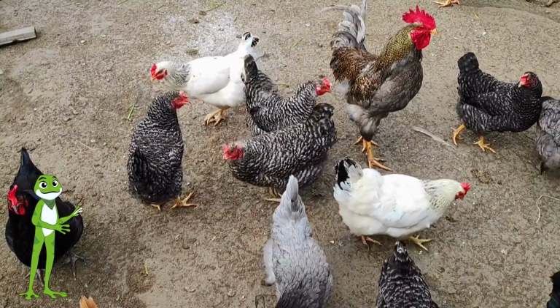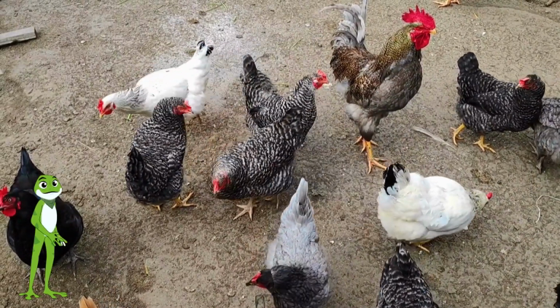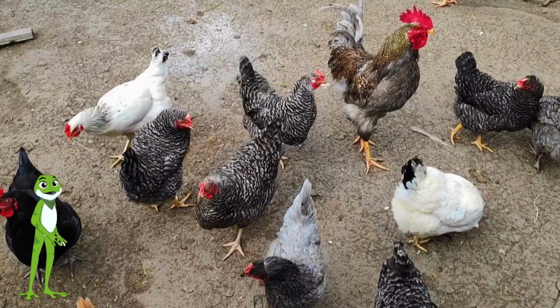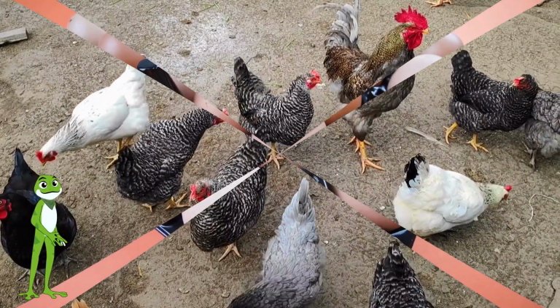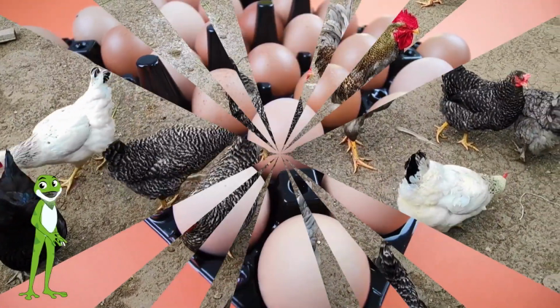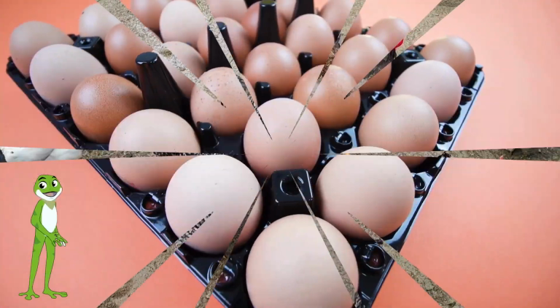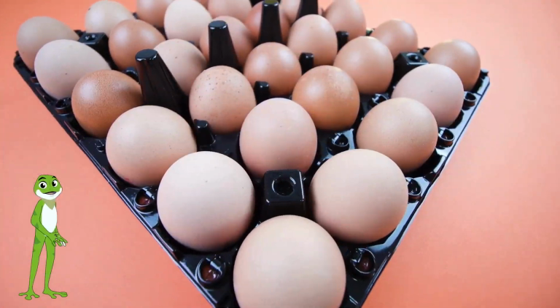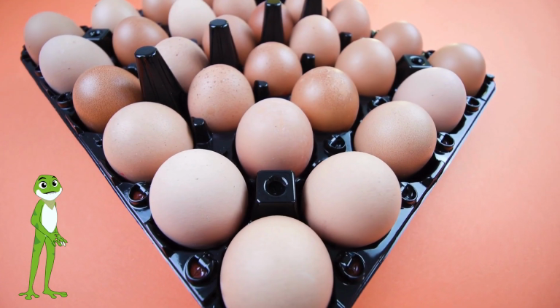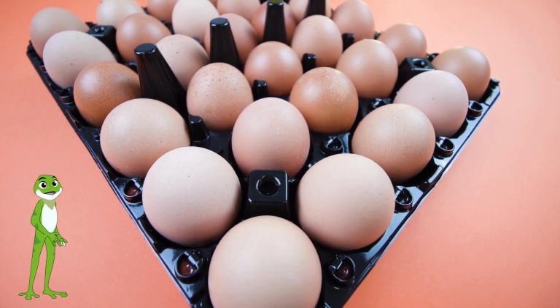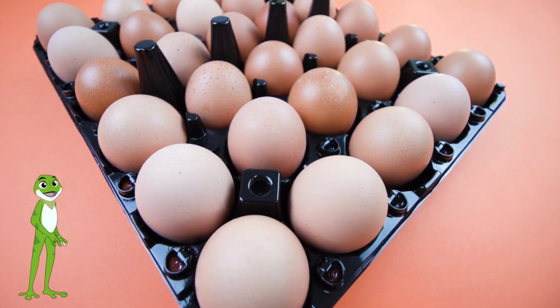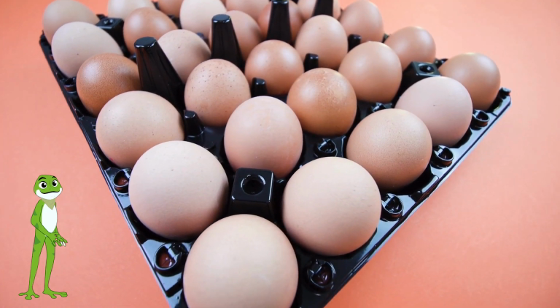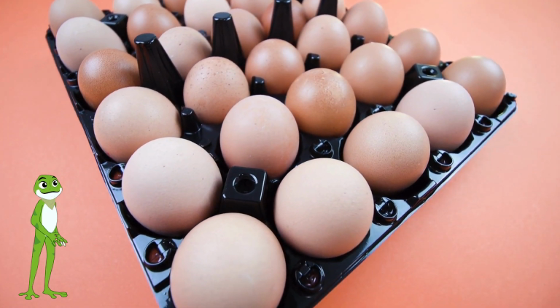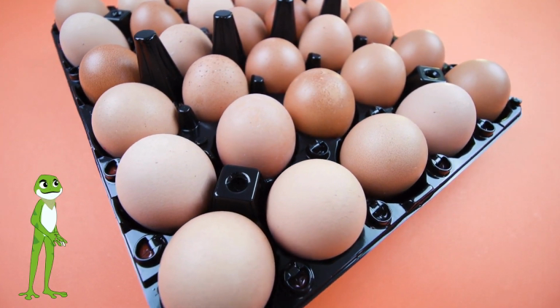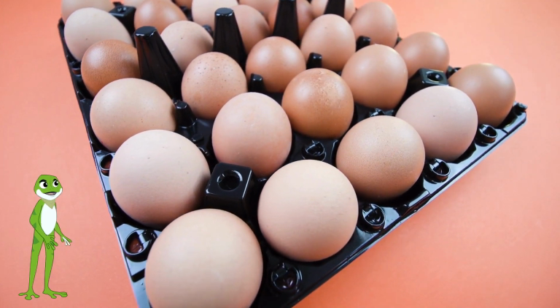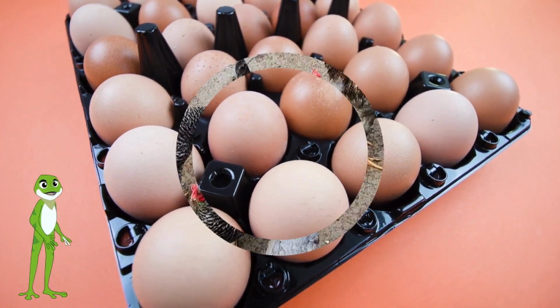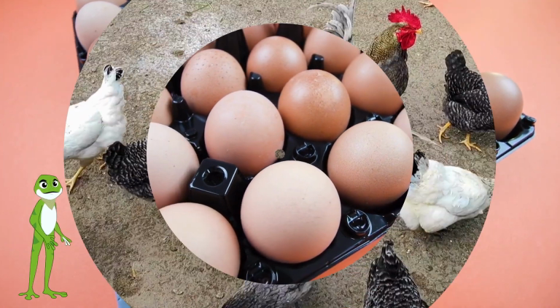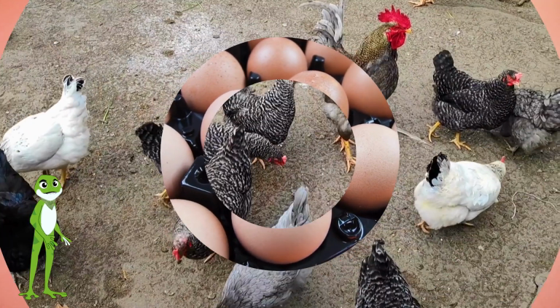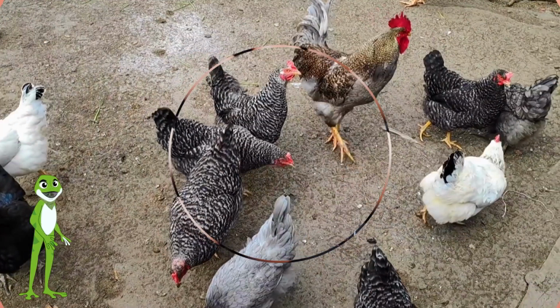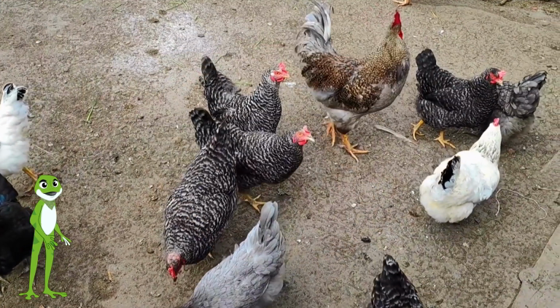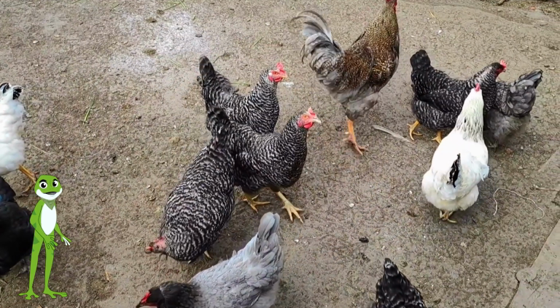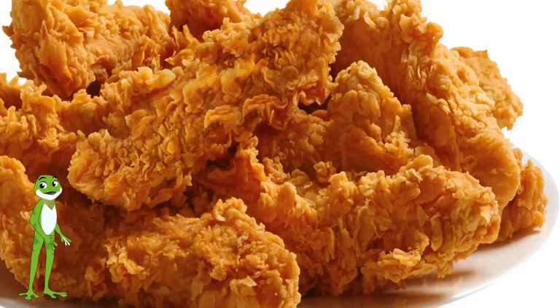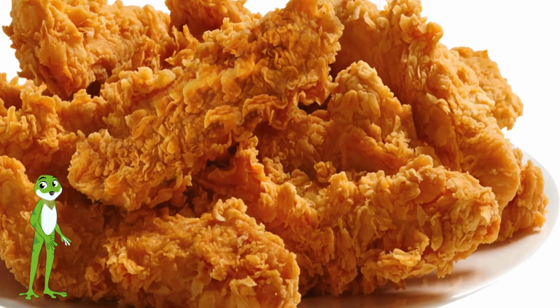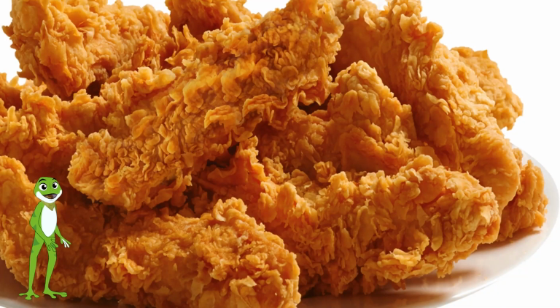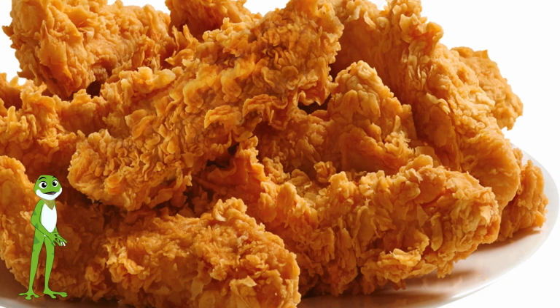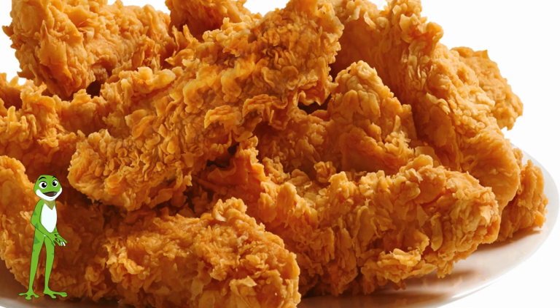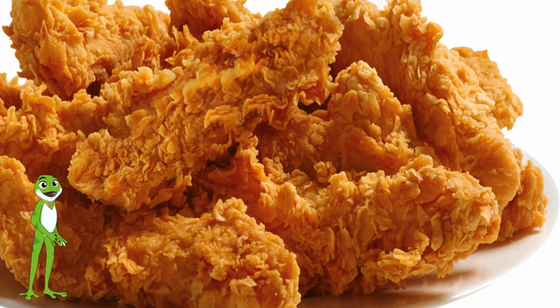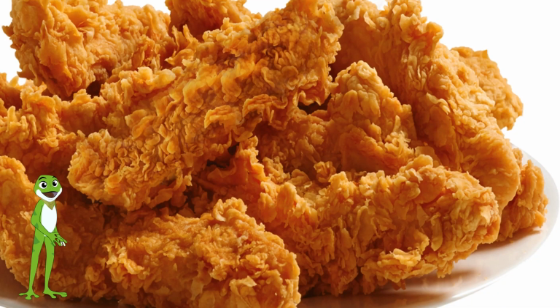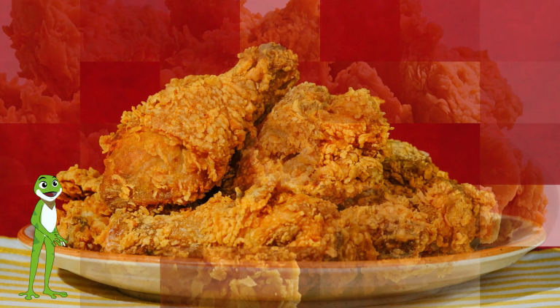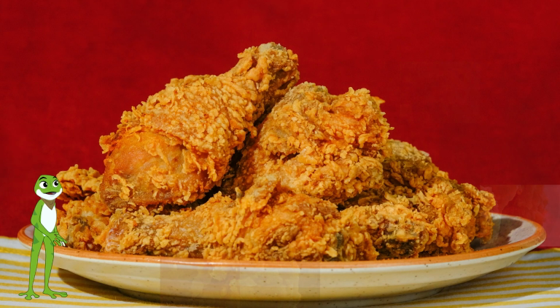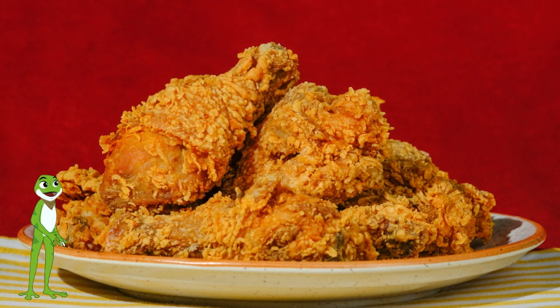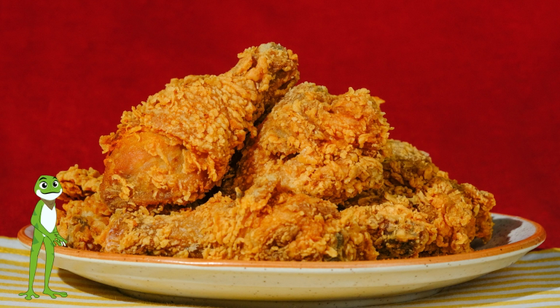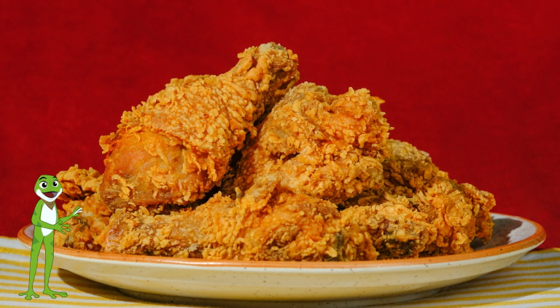They have beaks for eating, wings for flying, and claws for scratching the ground. Chickens lay eggs almost every day, and these eggs can be eaten fresh, or used to make delicious dishes like omelets, scrambled eggs, and quiche.